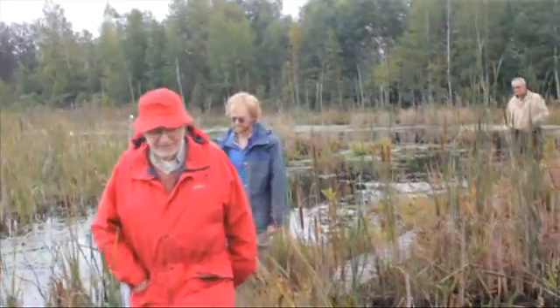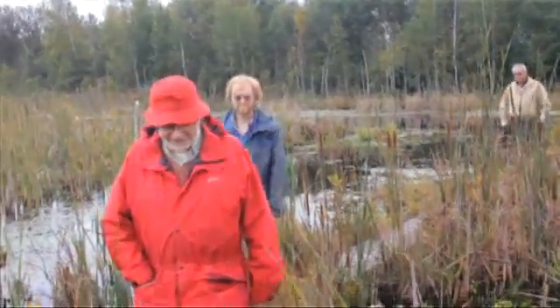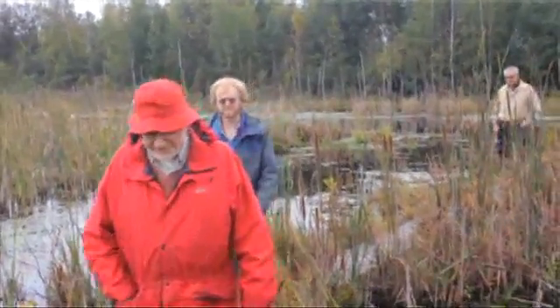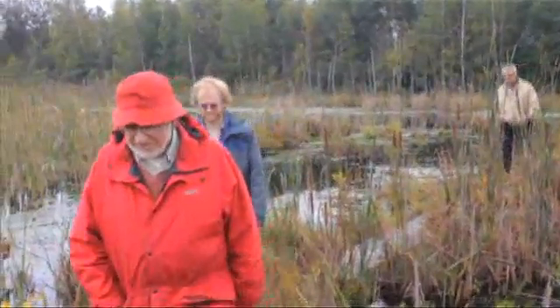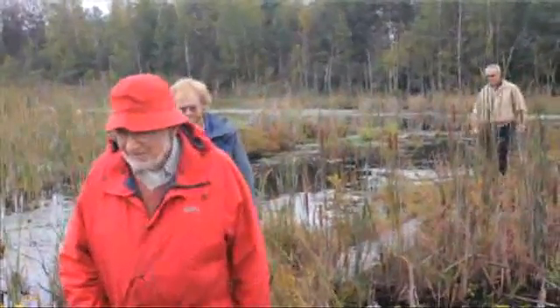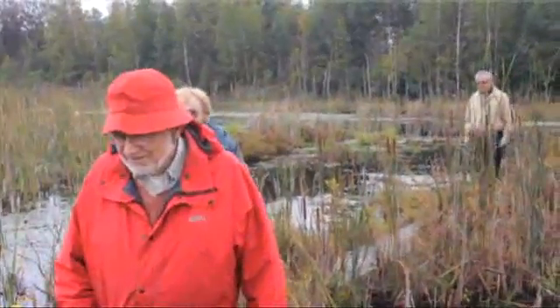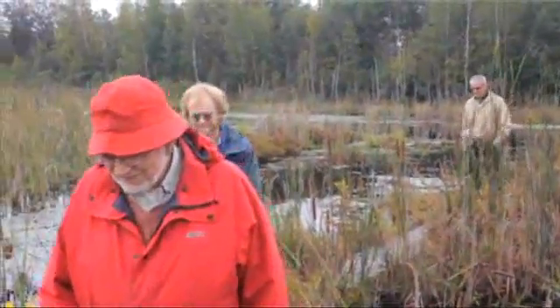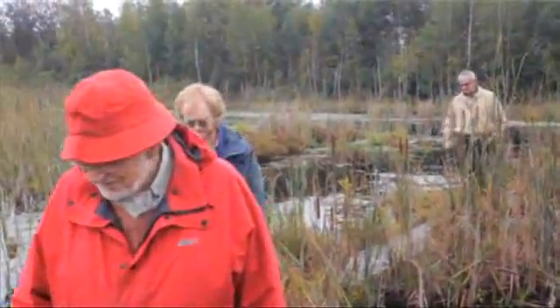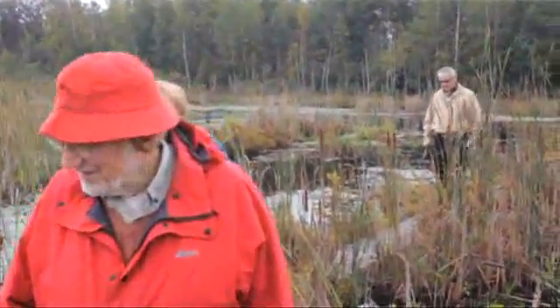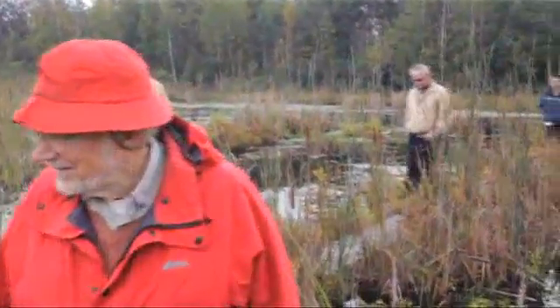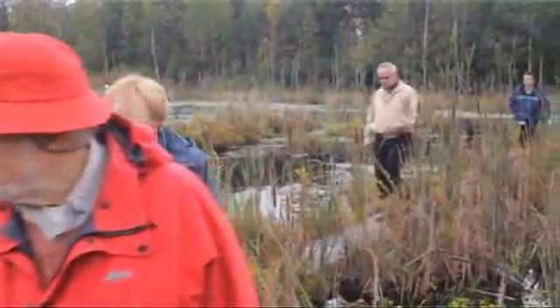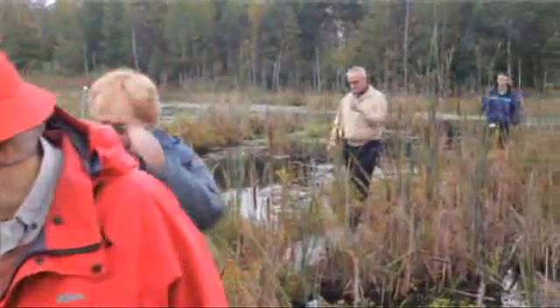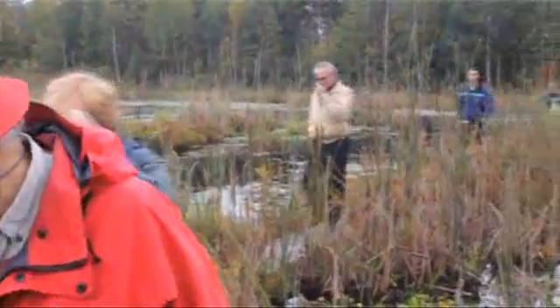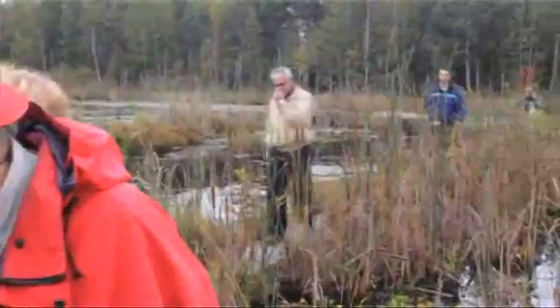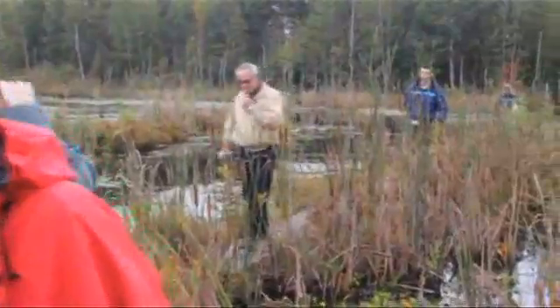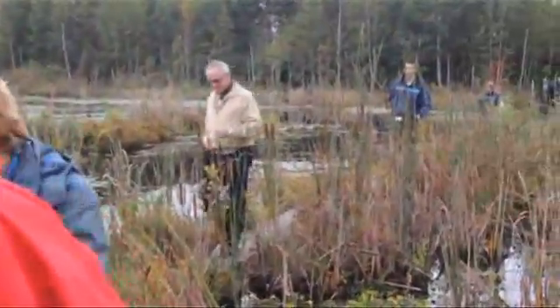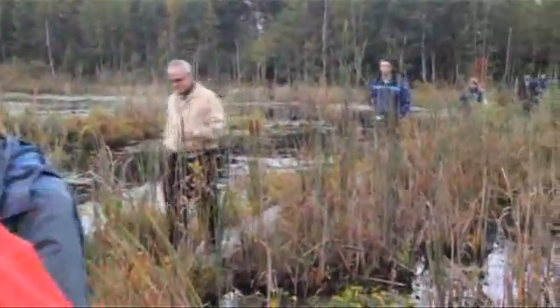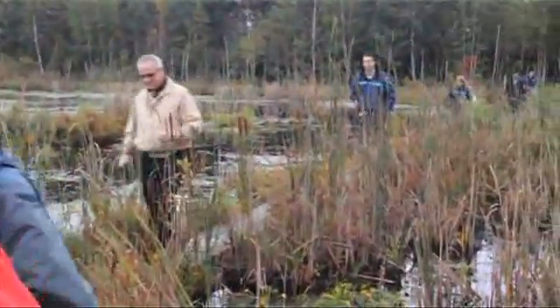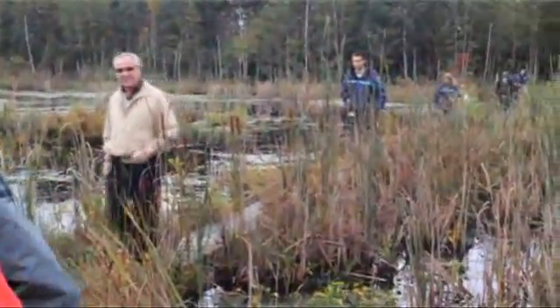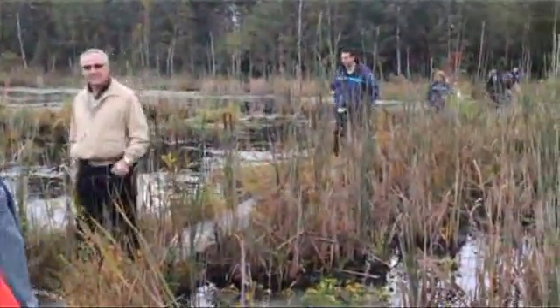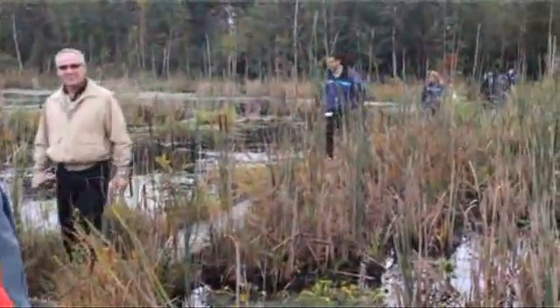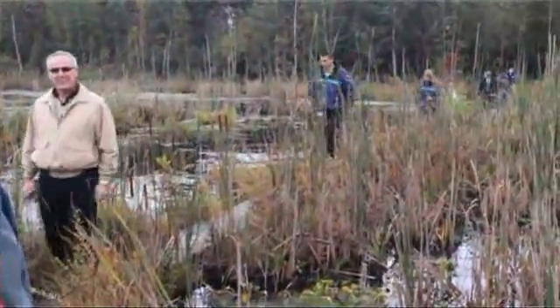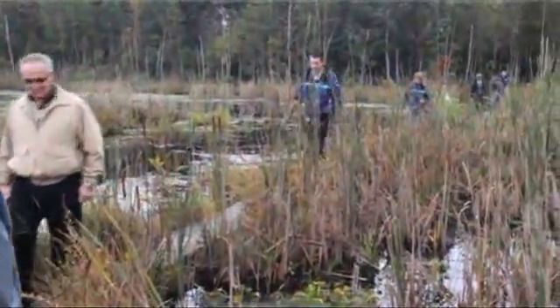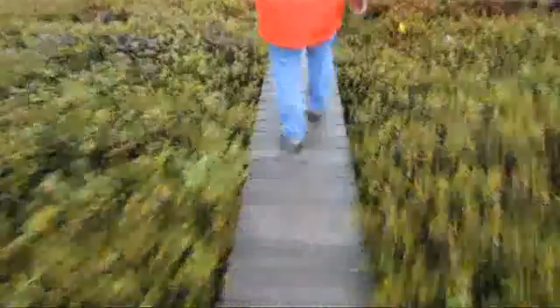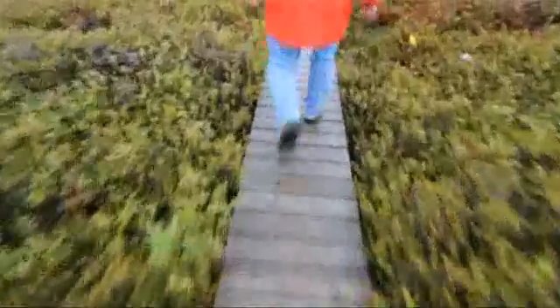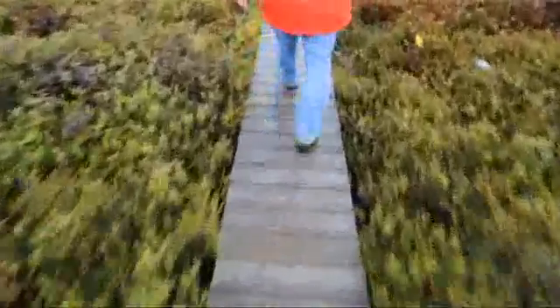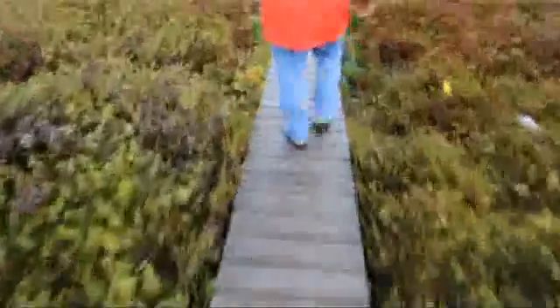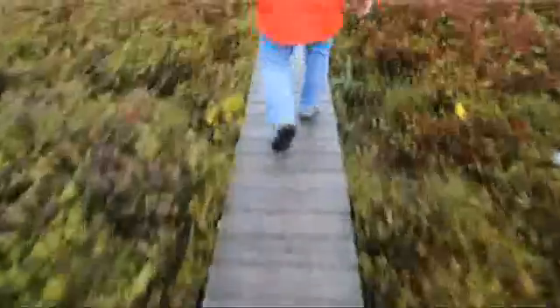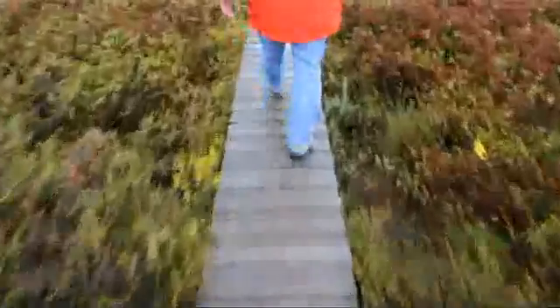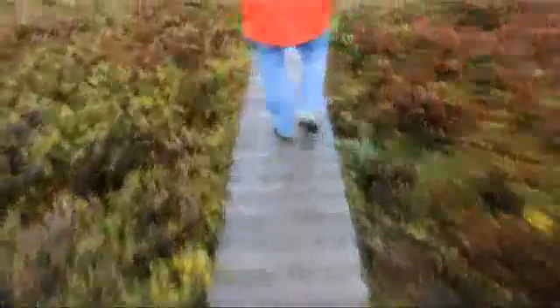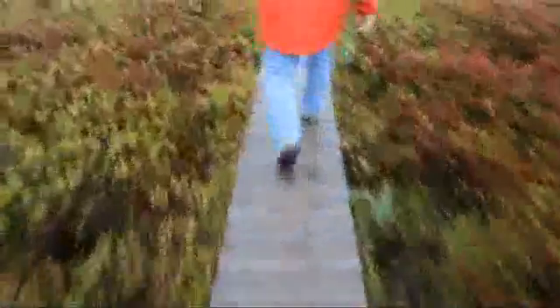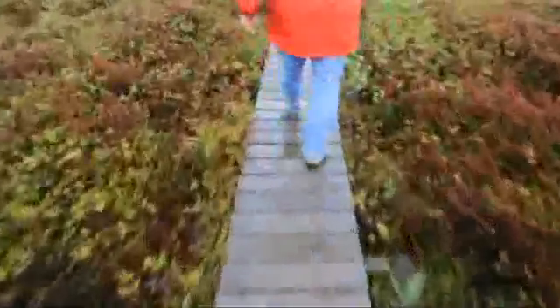The peatland formed here about 8,500 years ago. It's in an old channel that emptied out of the Lake Champlain that was north of here.